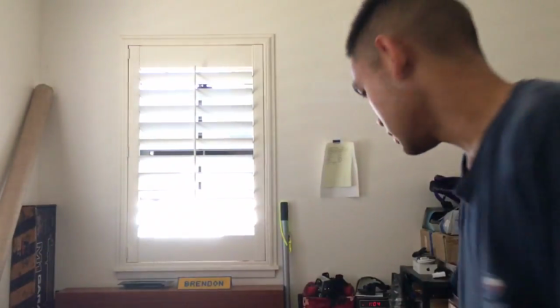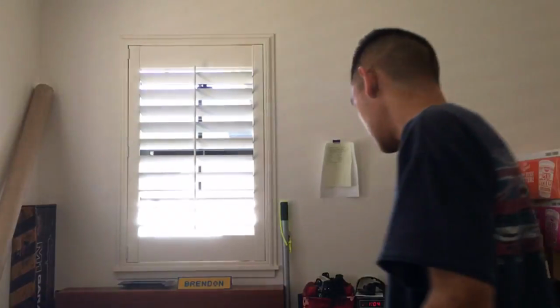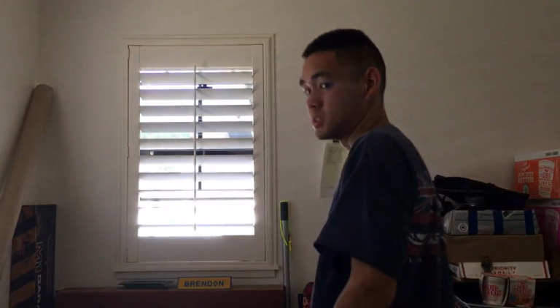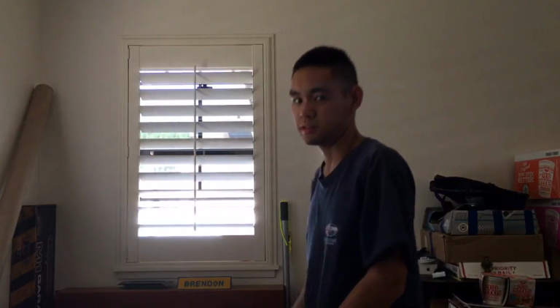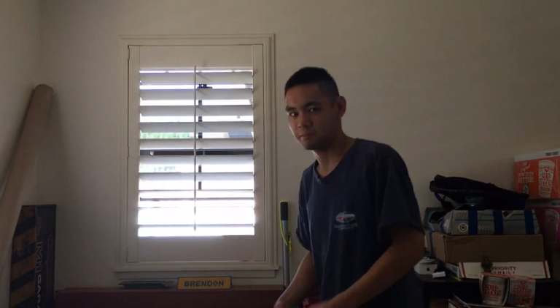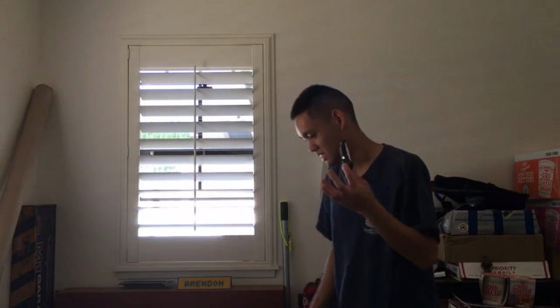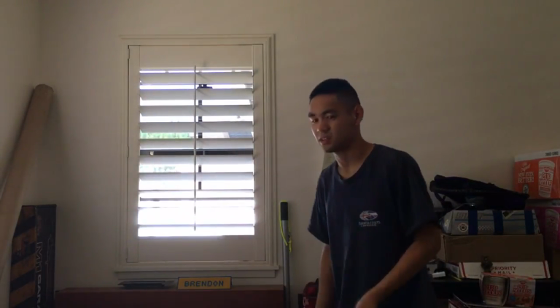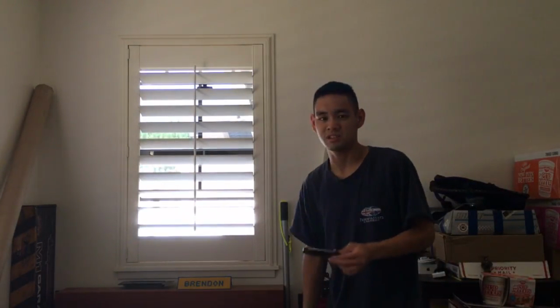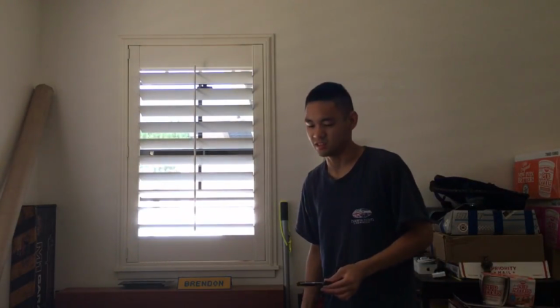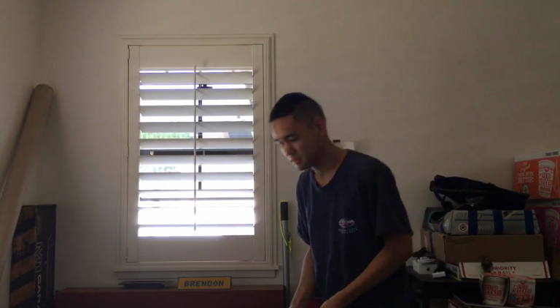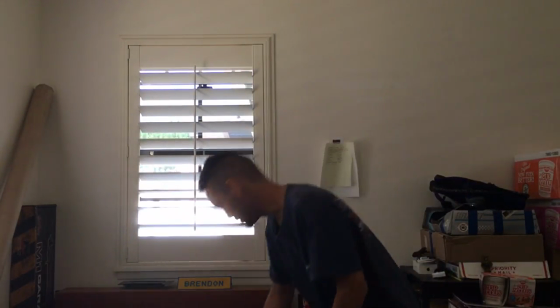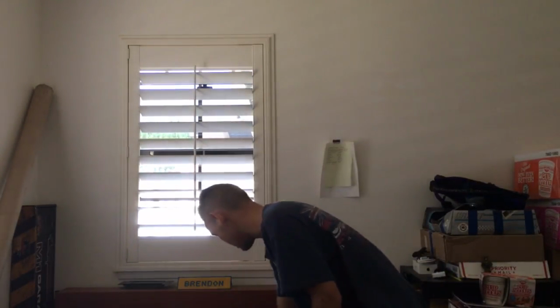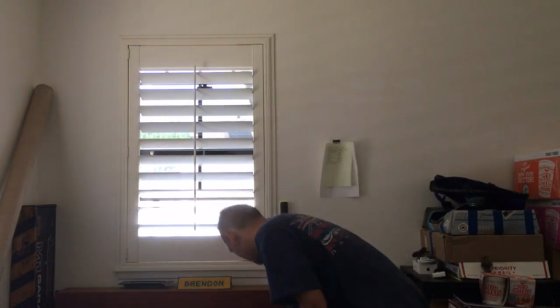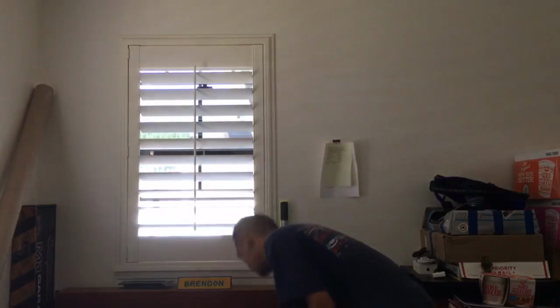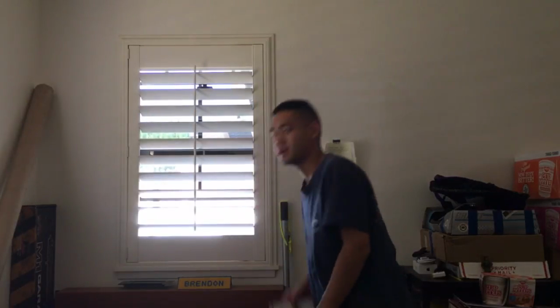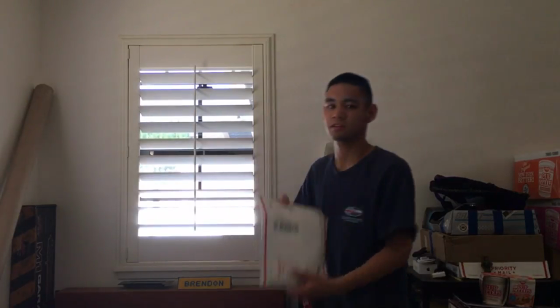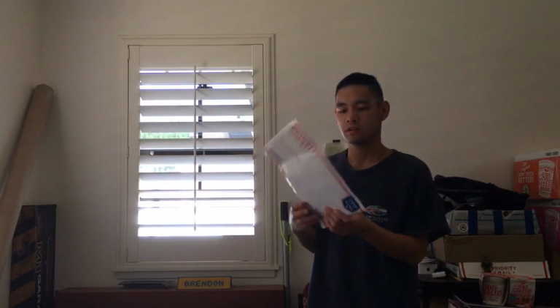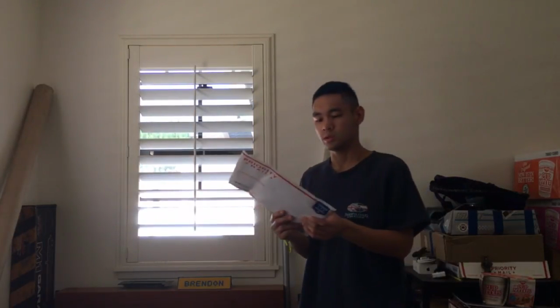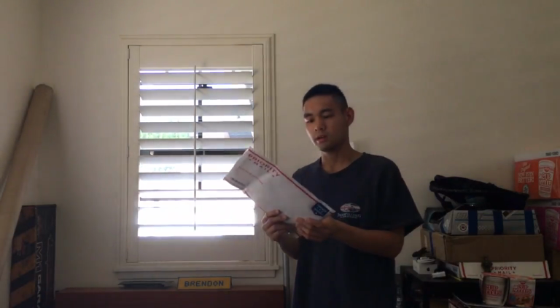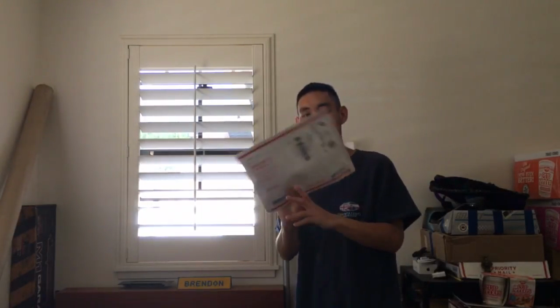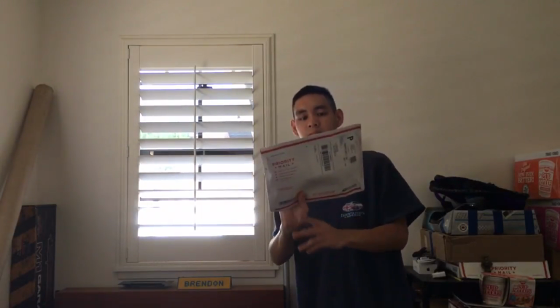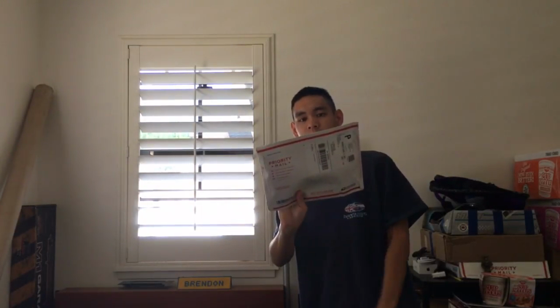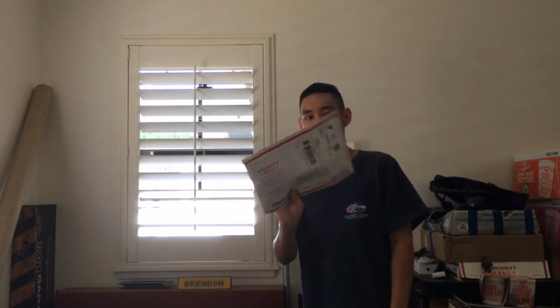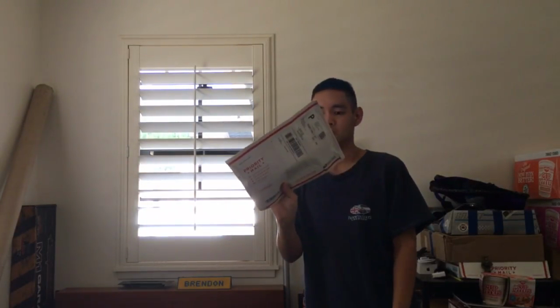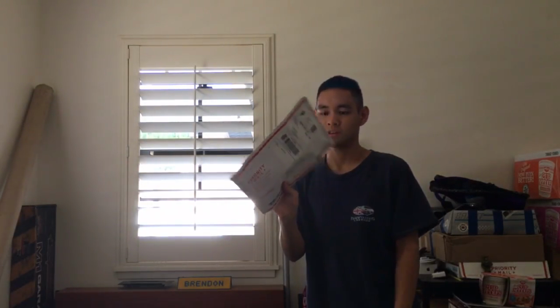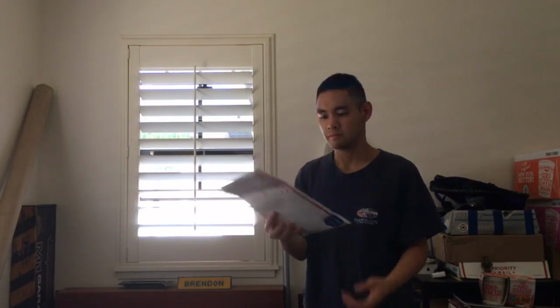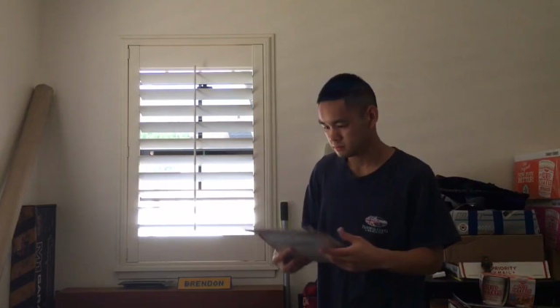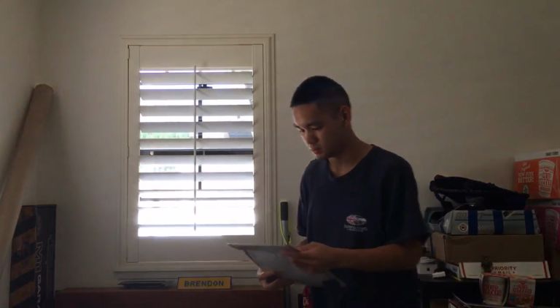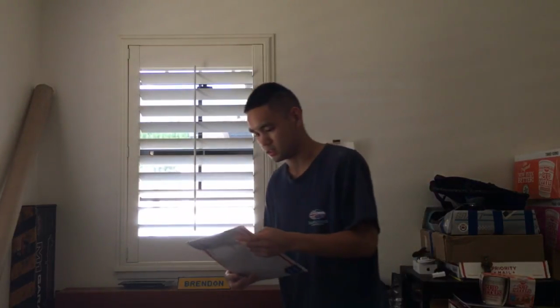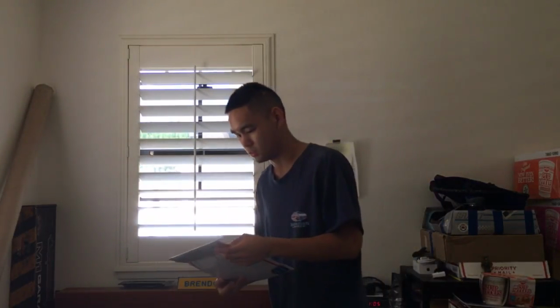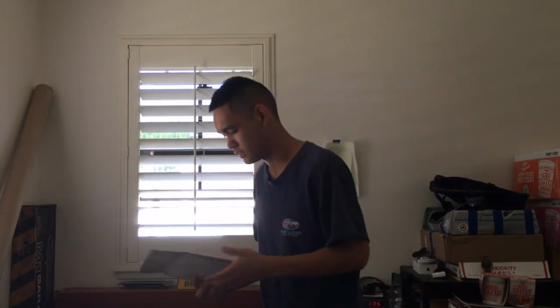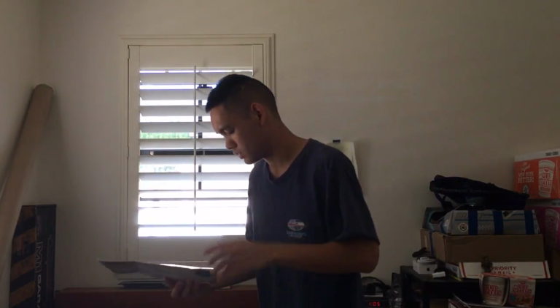Hey guys, I'm Kilimanjaro RealWeek. We have another unboxing to do today. Today is going to be an unboxing of my trigger guard assembly for my ICS M1 Garand.